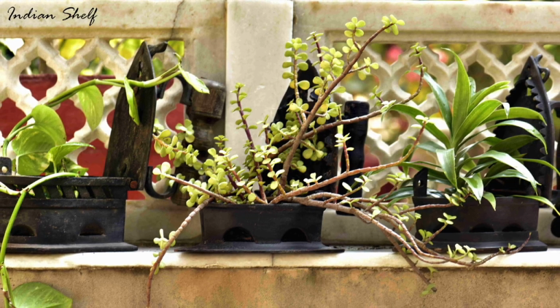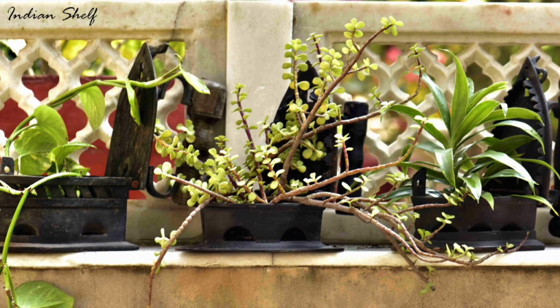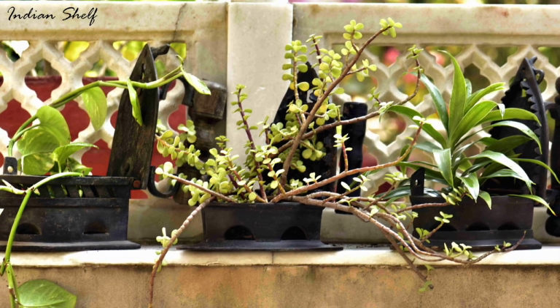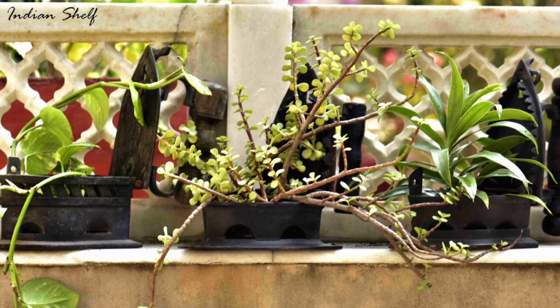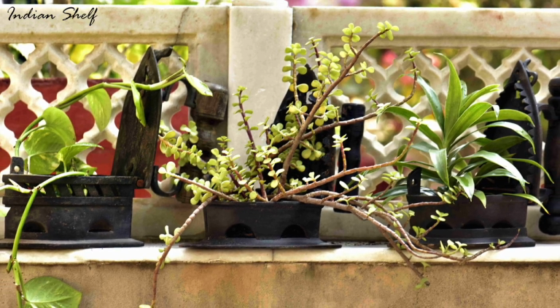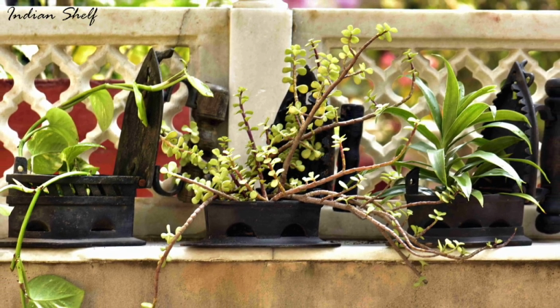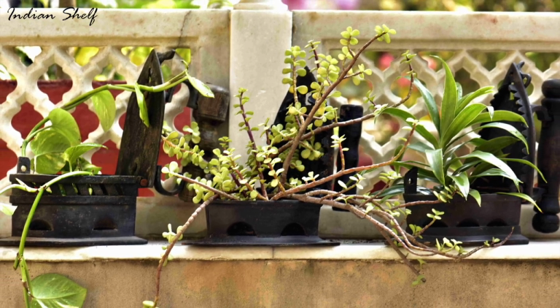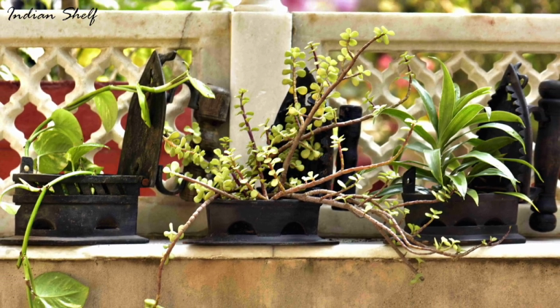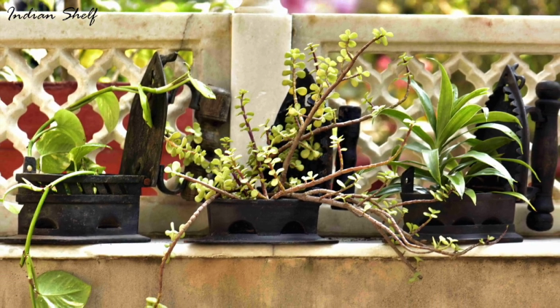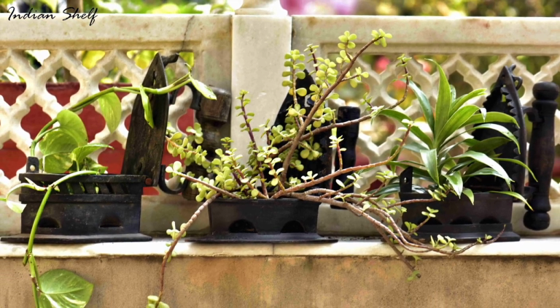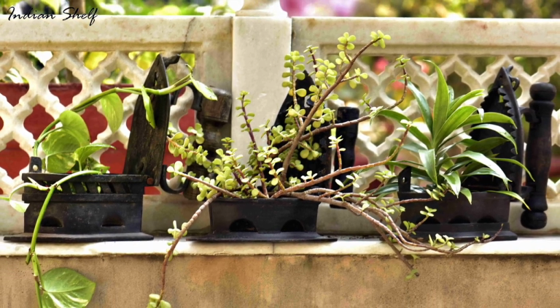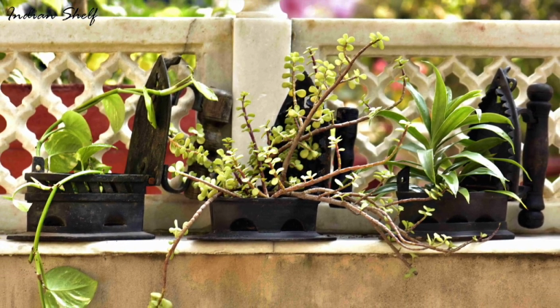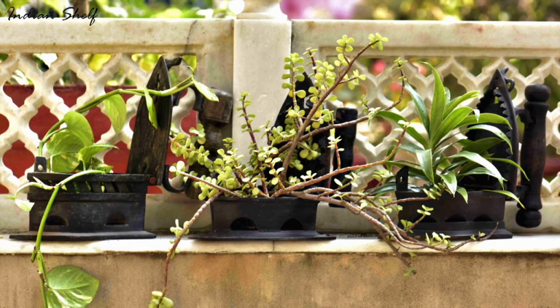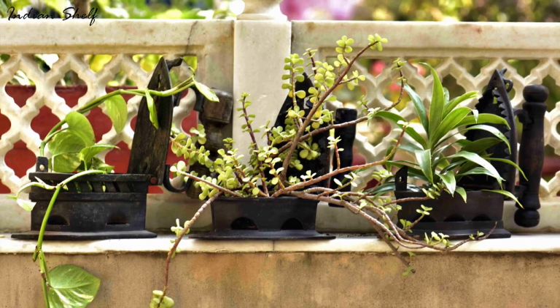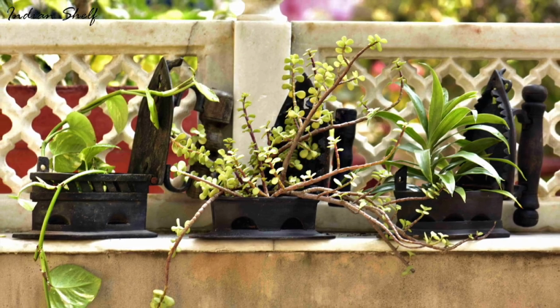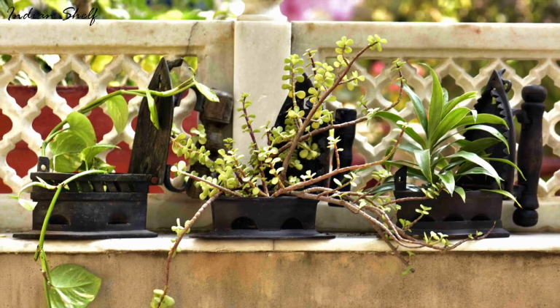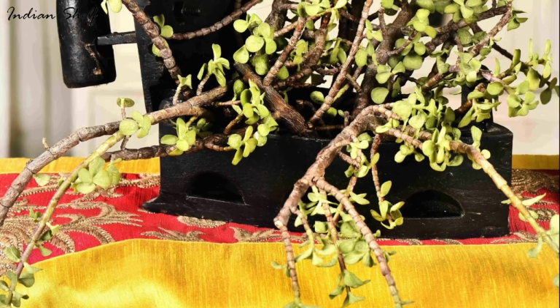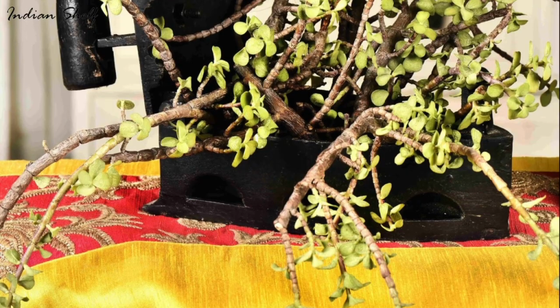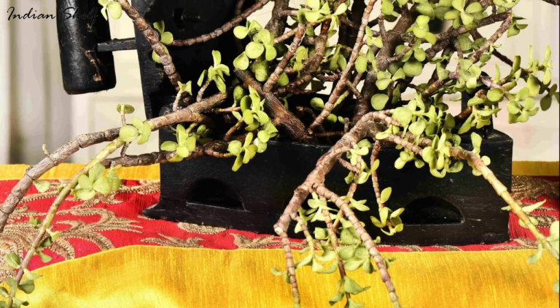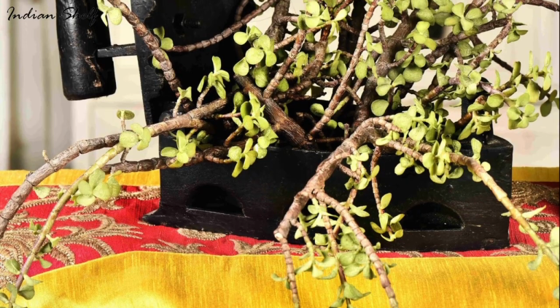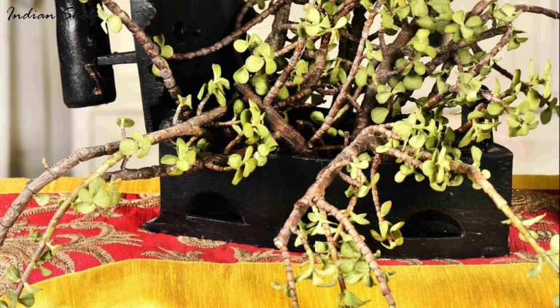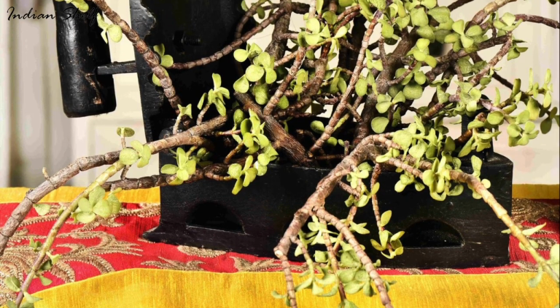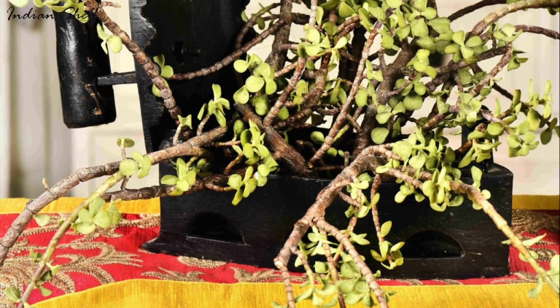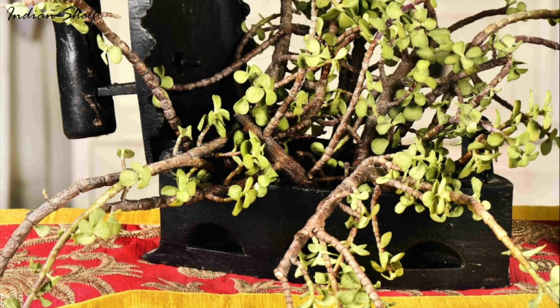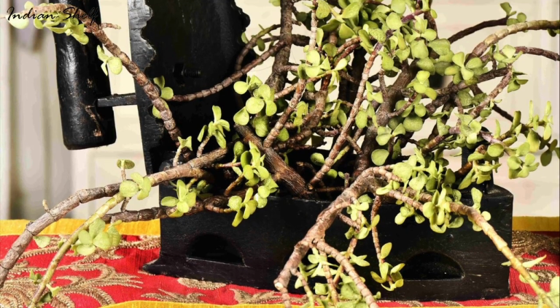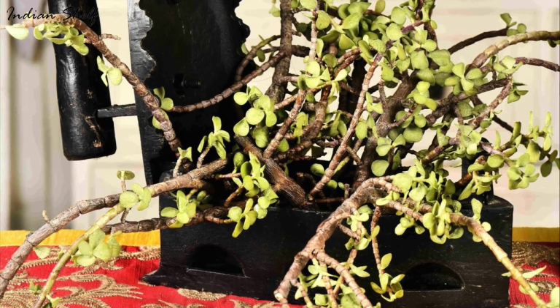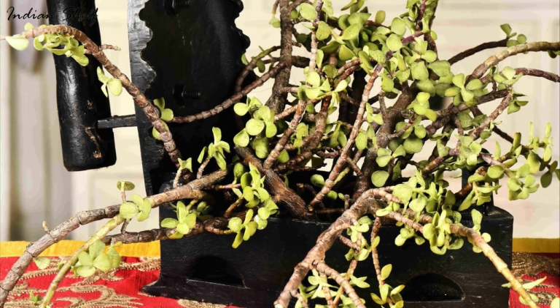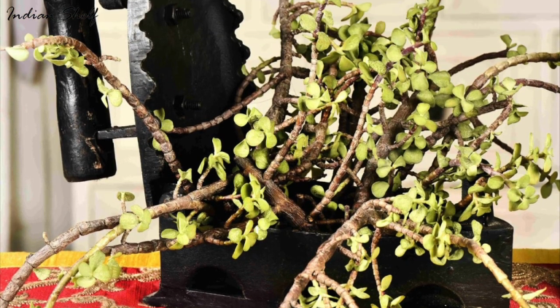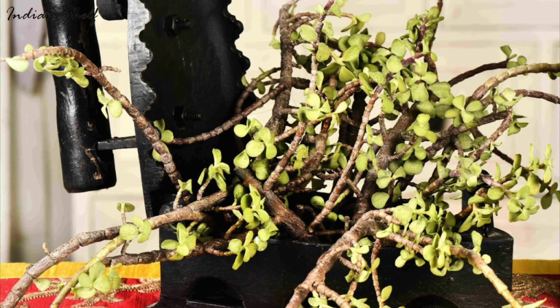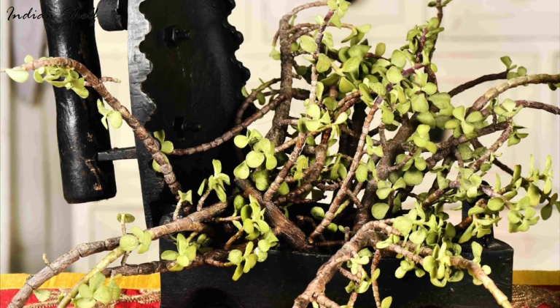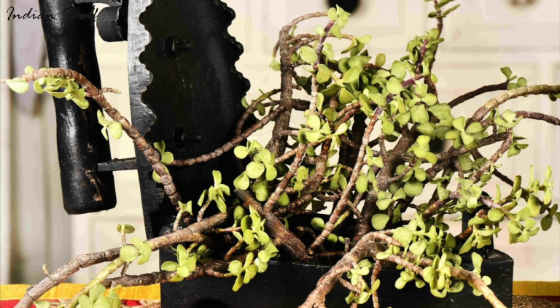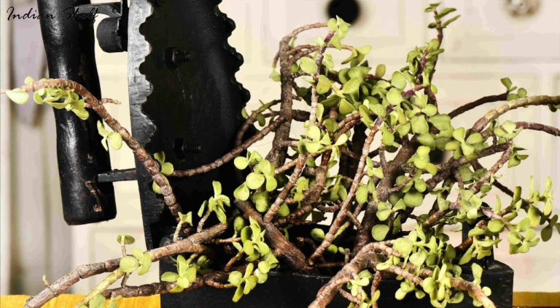These are often quite beautiful pieces with ornate design and they make for a great conversation starter. Plus, the iron is sturdy and can hold a variety of plants and flowers.